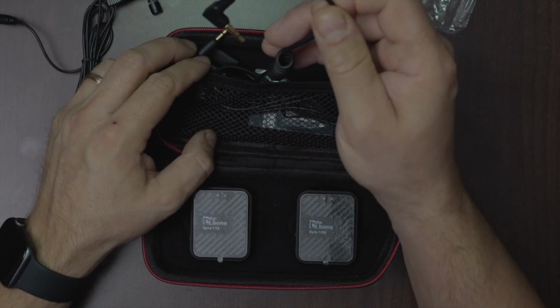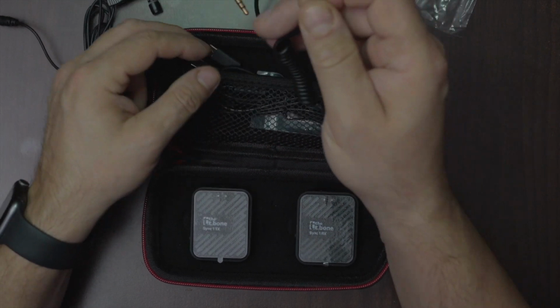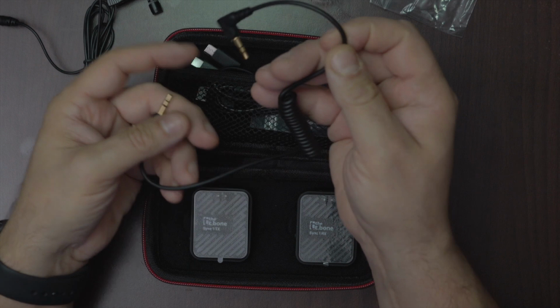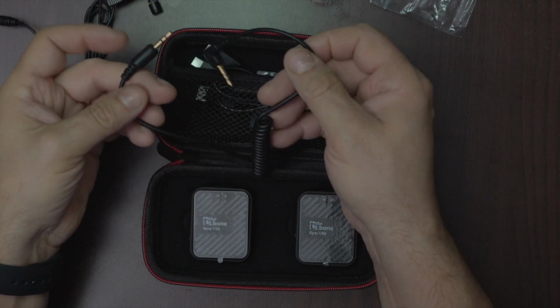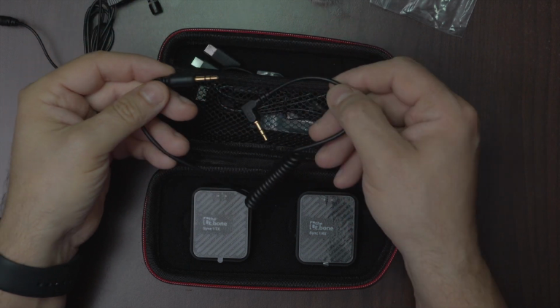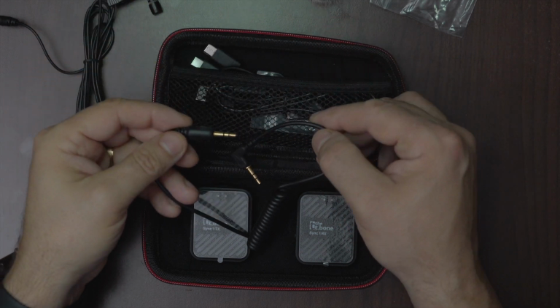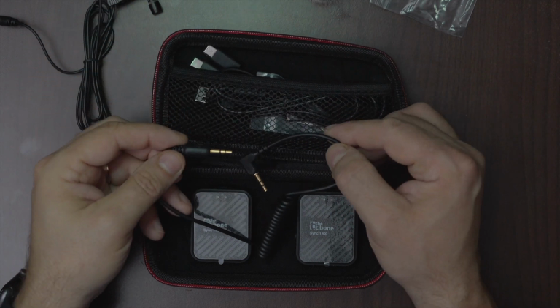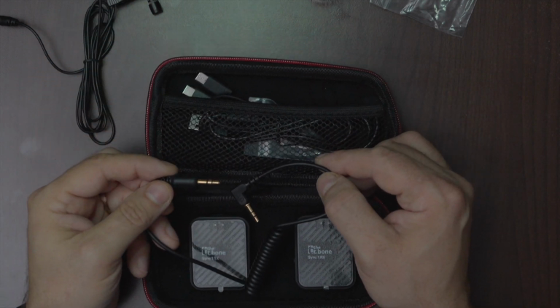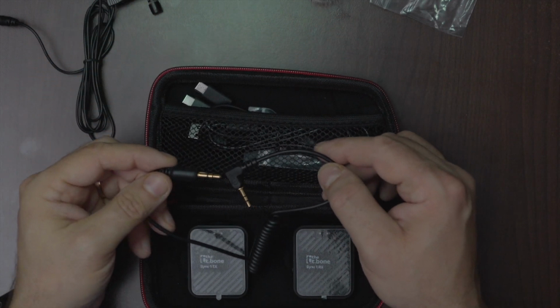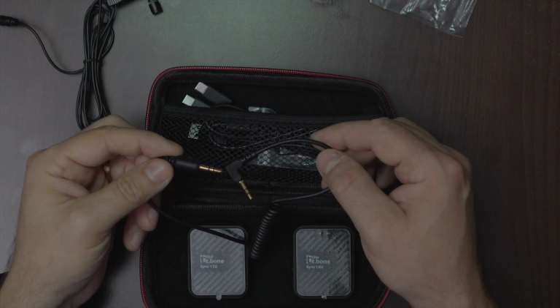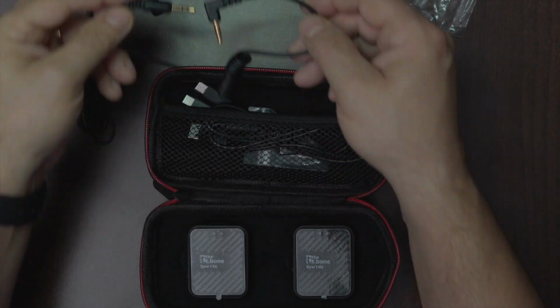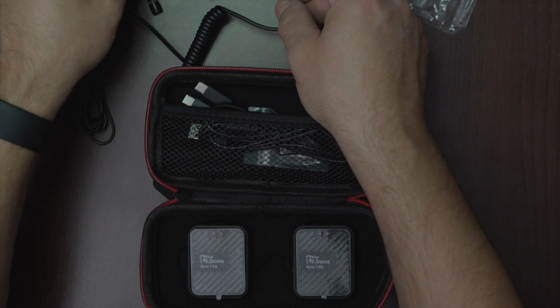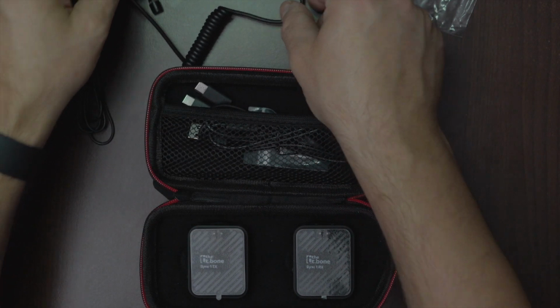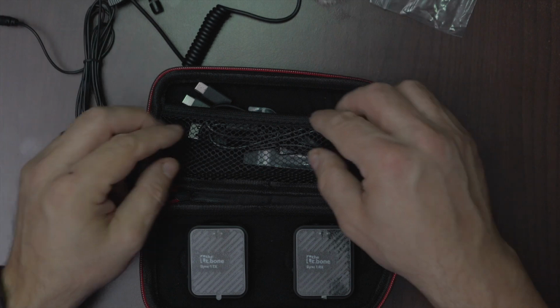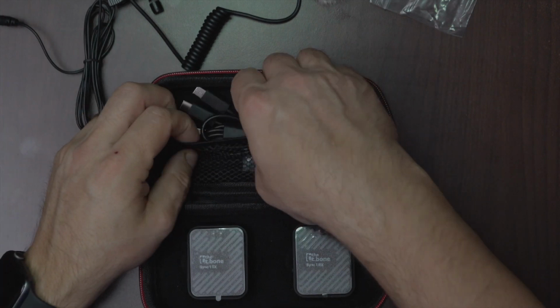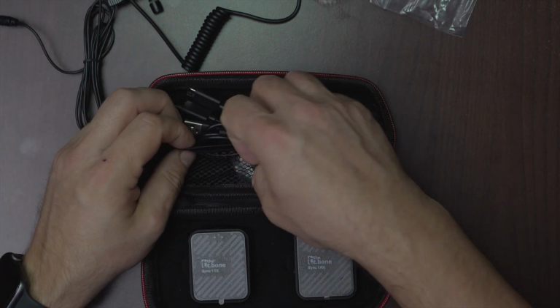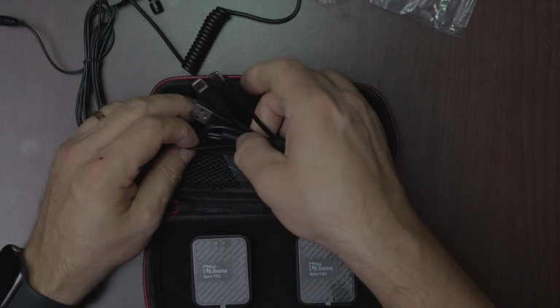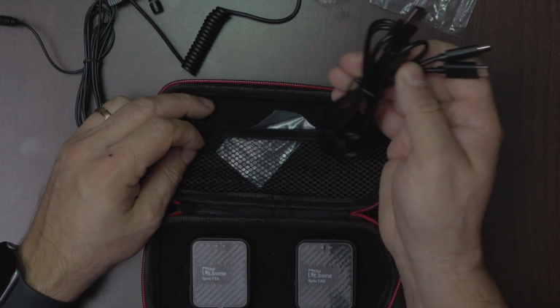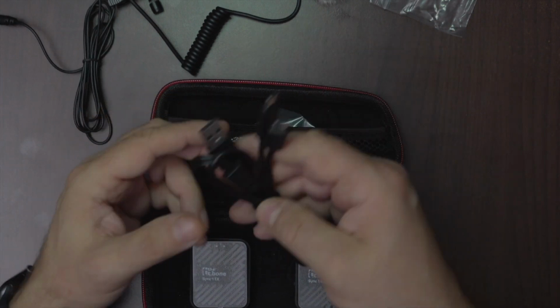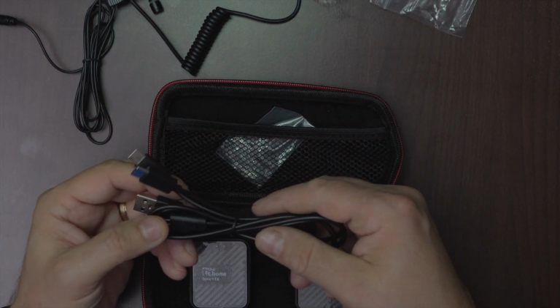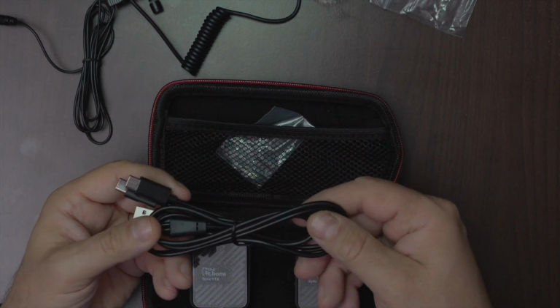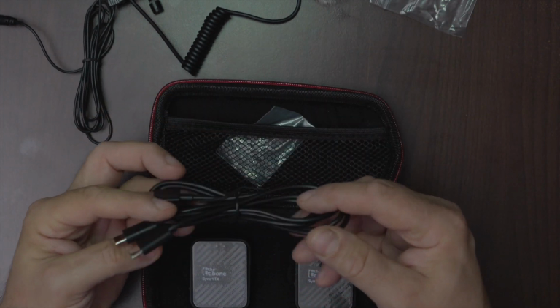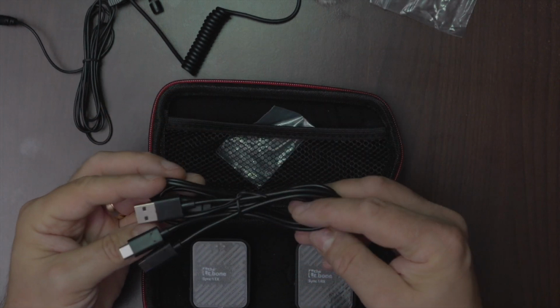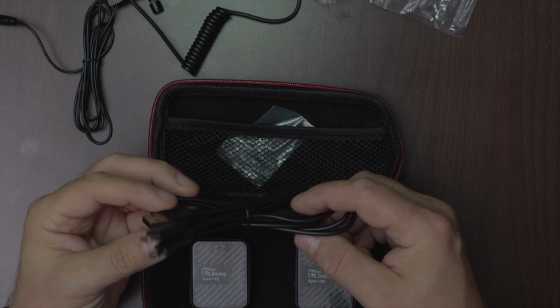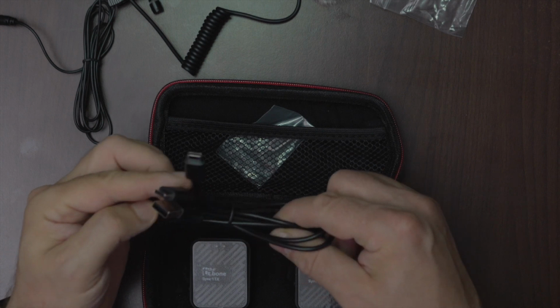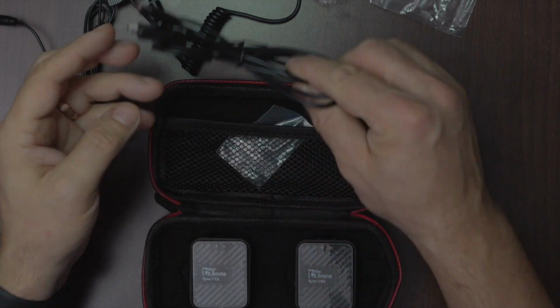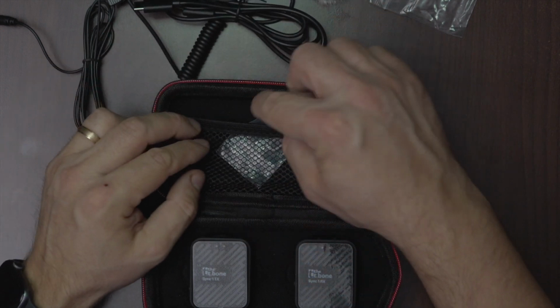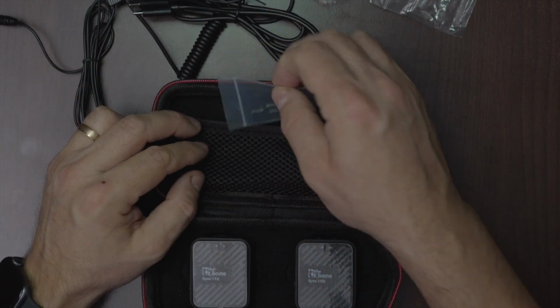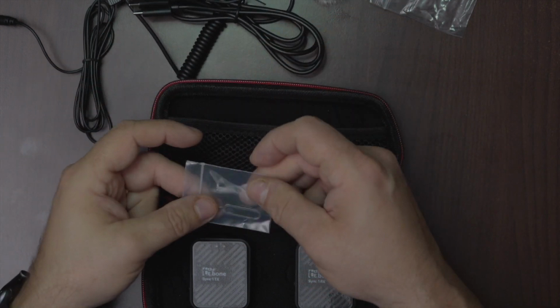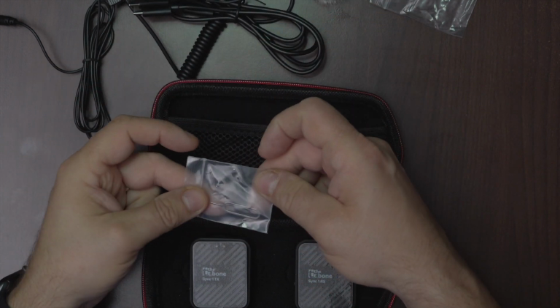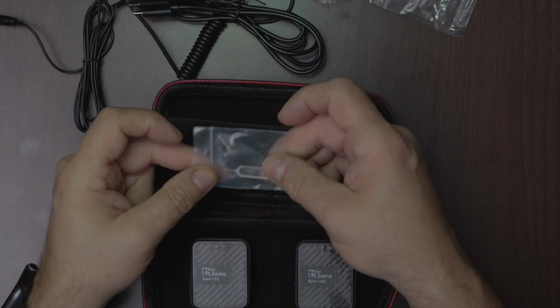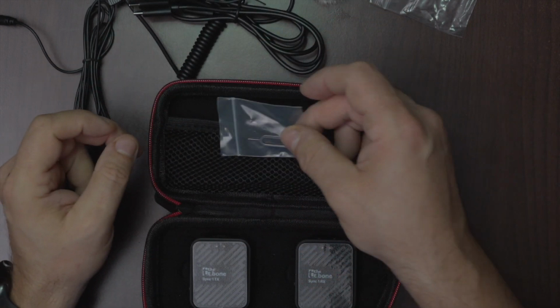Another mini jack connector cable — this one I'm going to use for connecting my camera. Also a charging cable with two USB-C for charging both devices, and a resetting tool.